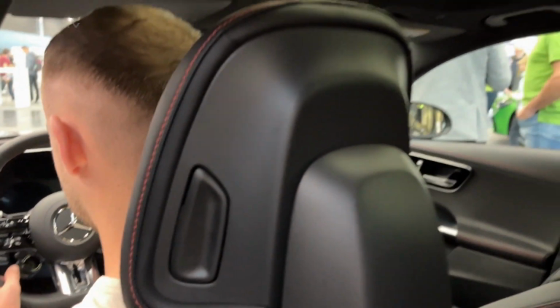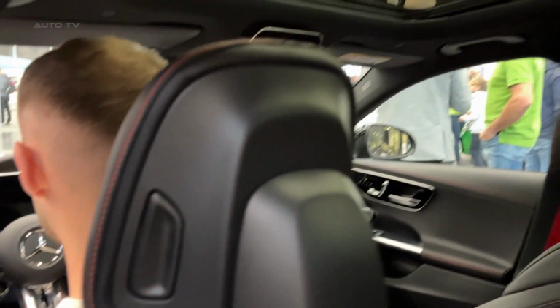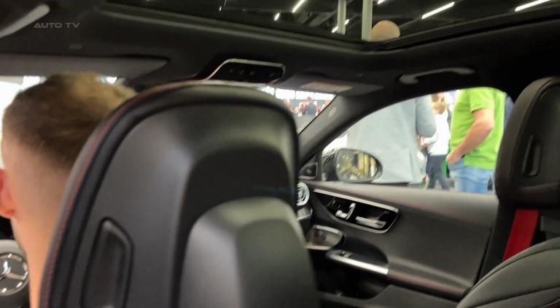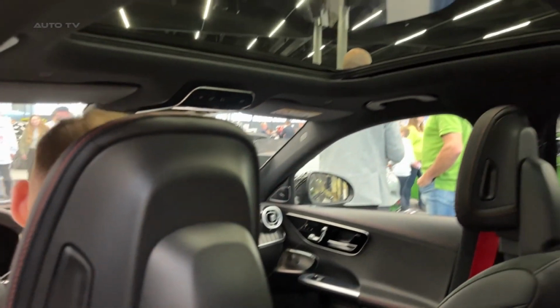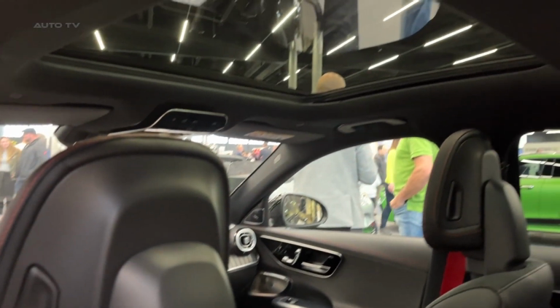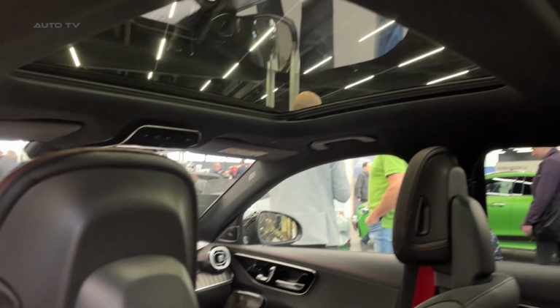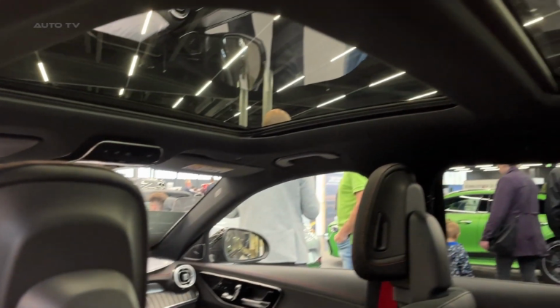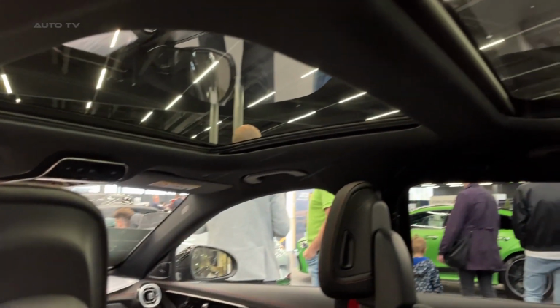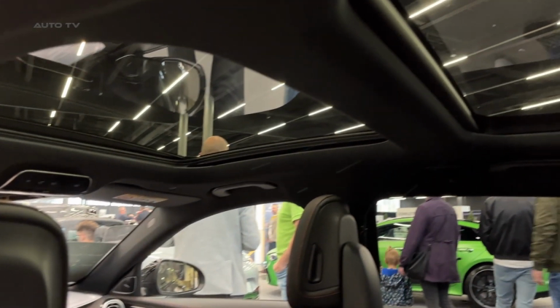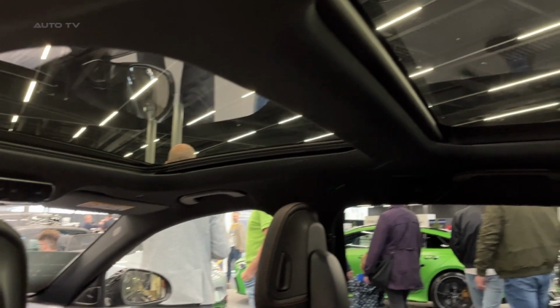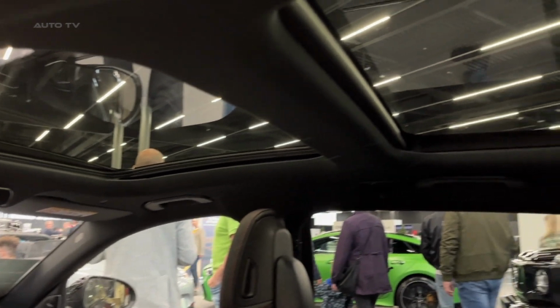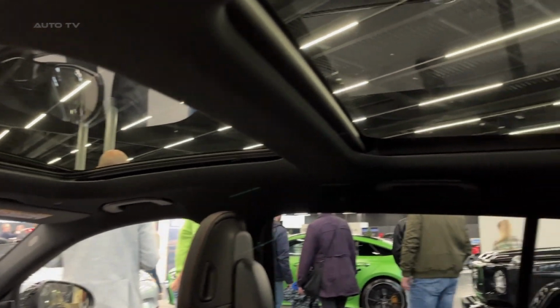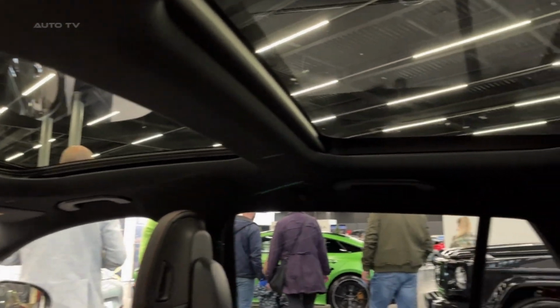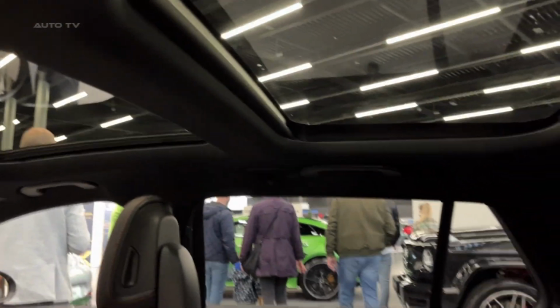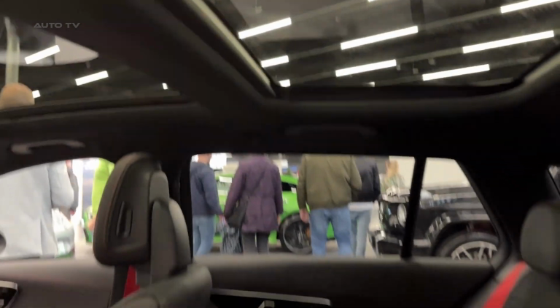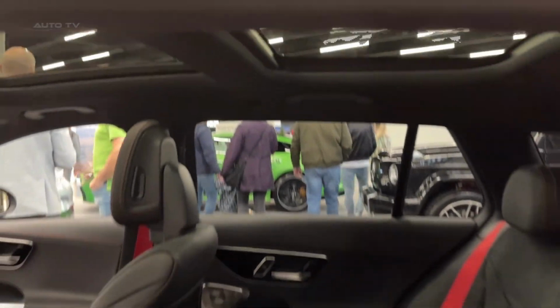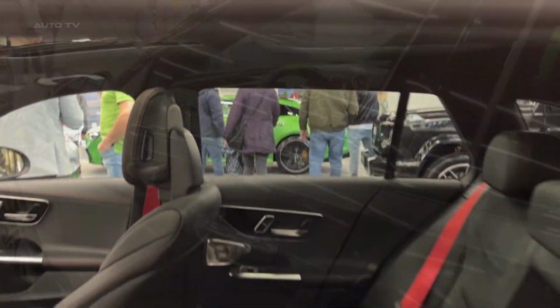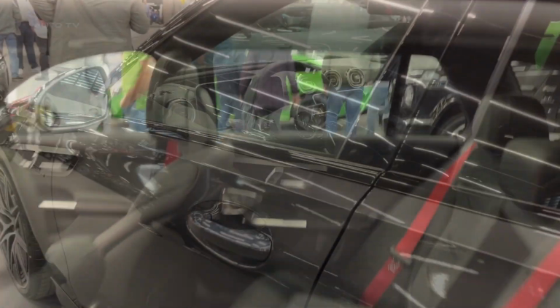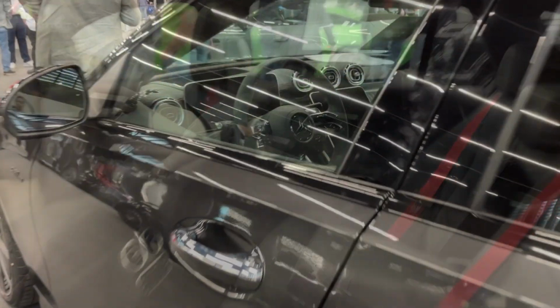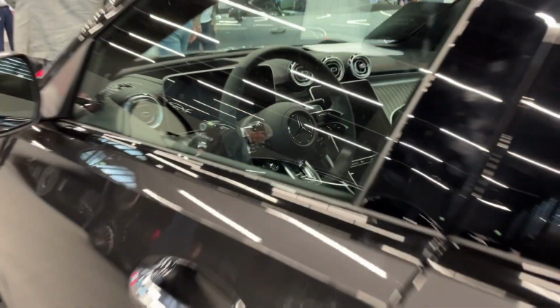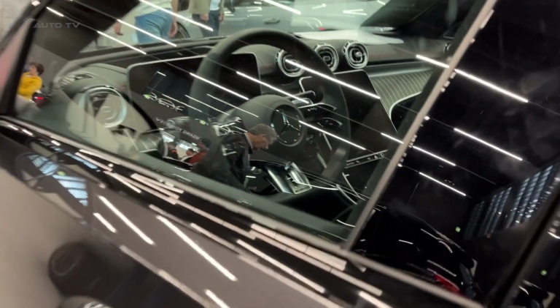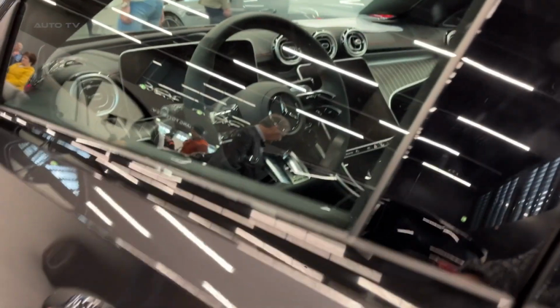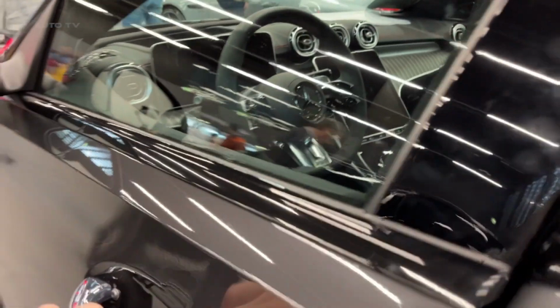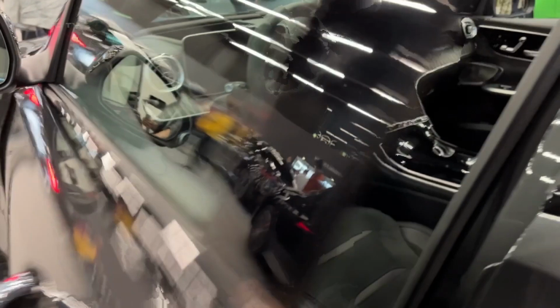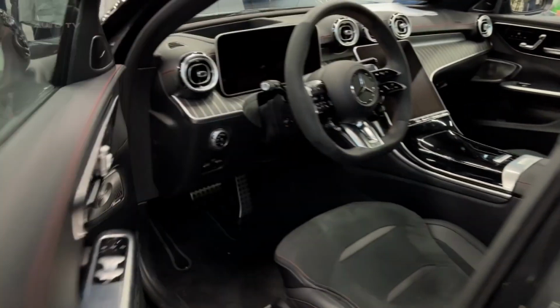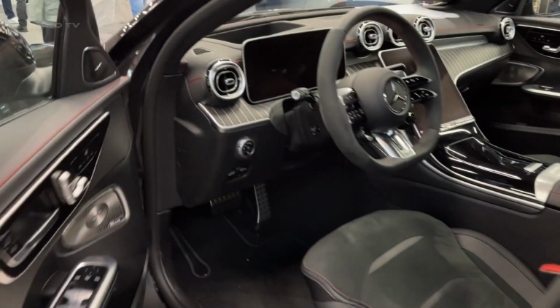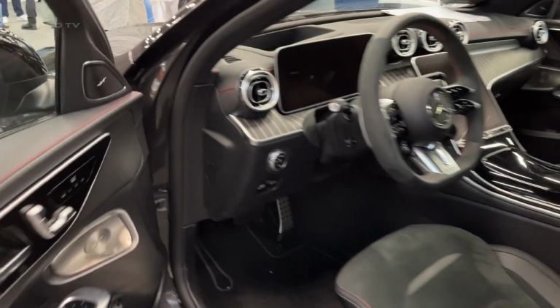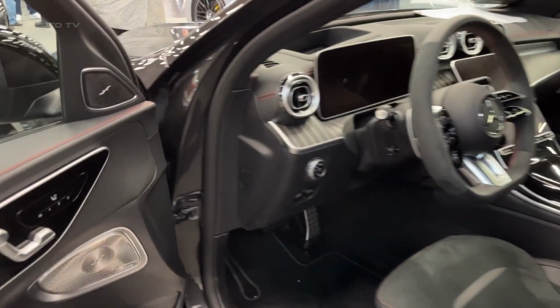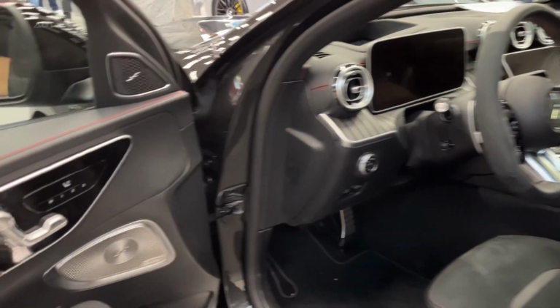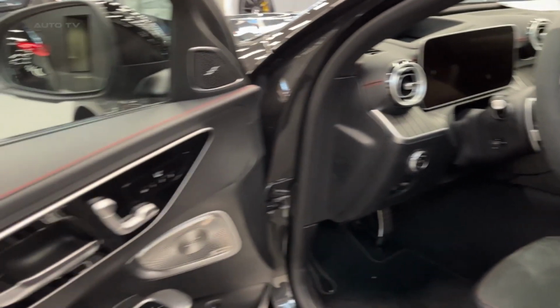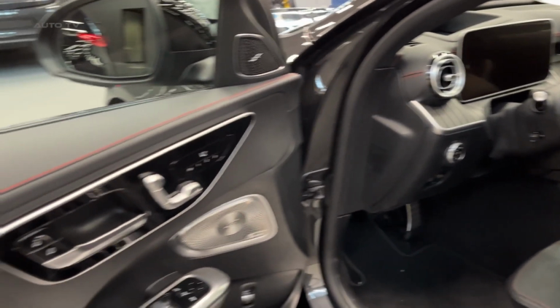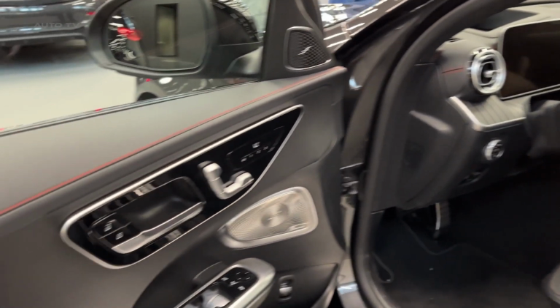Completing the look are the redesigned LED headlights and taillights and the standard 19-inch AMG alloy wheels that not only add to the vehicle's visual appeal but also provide exceptional handling capabilities.